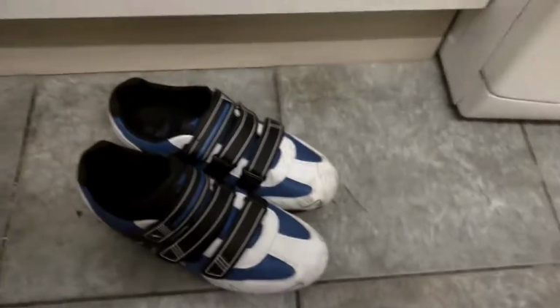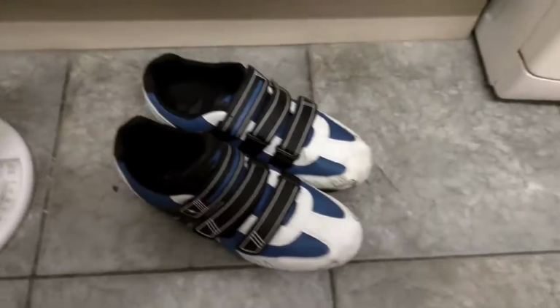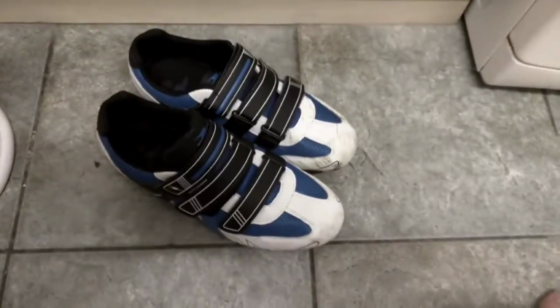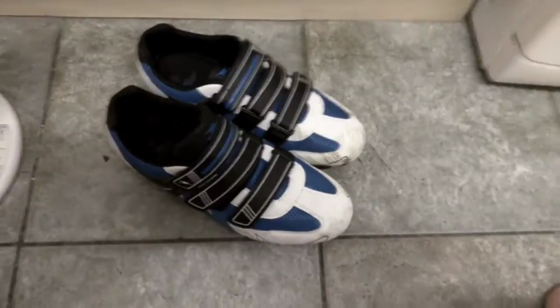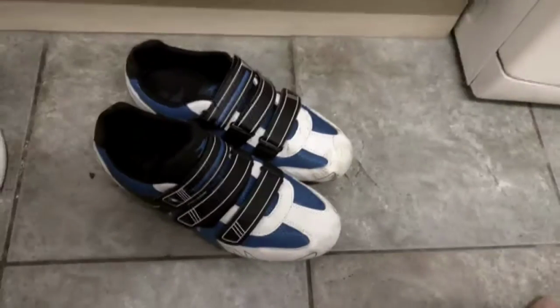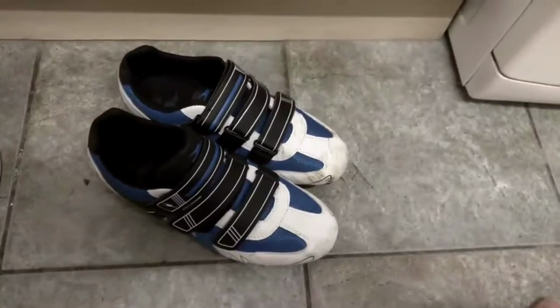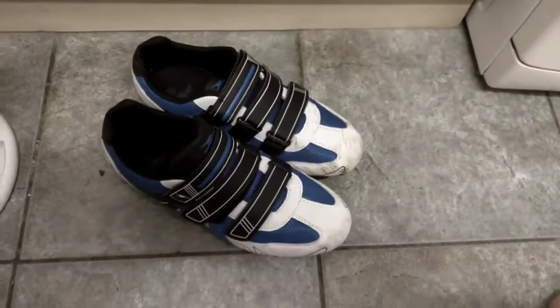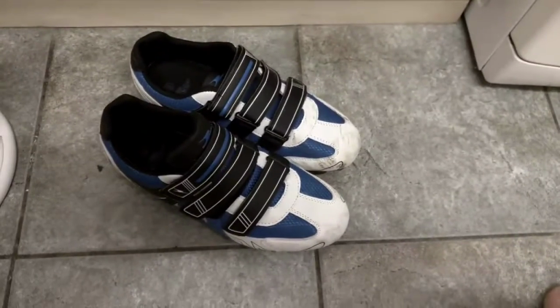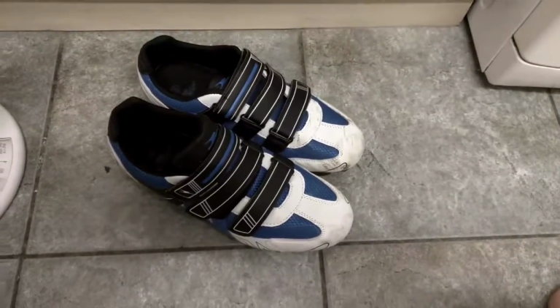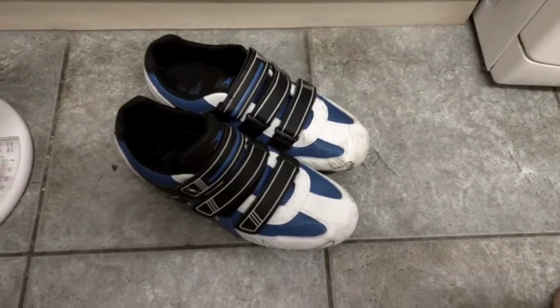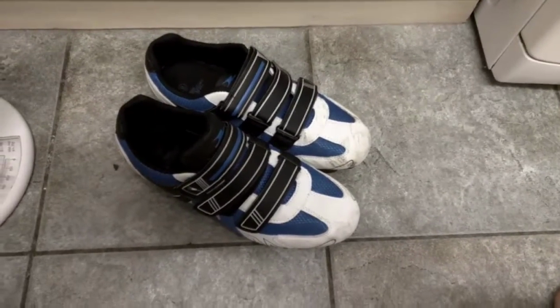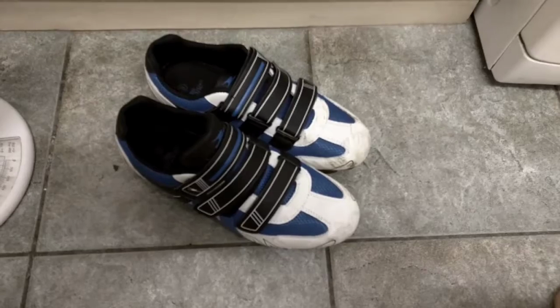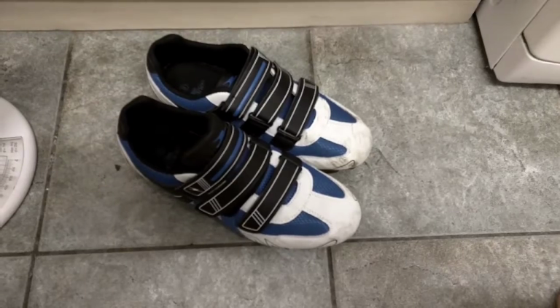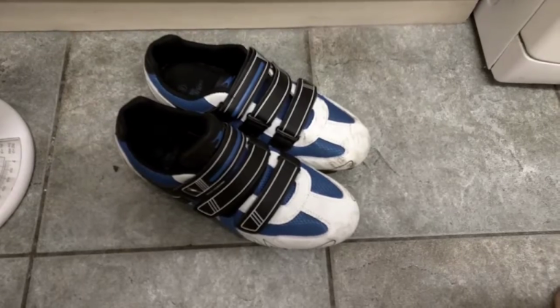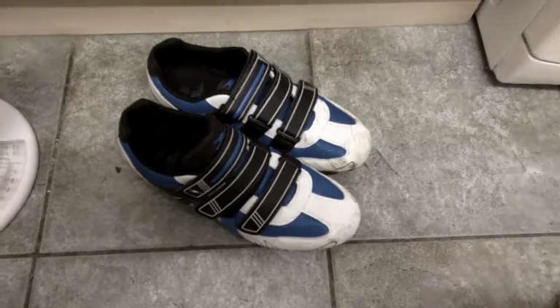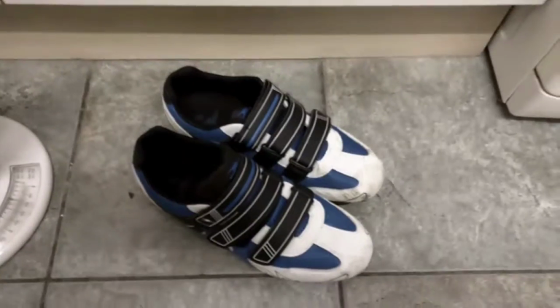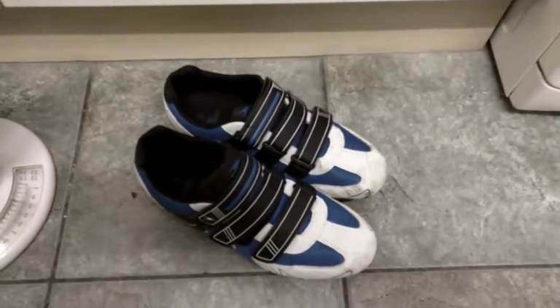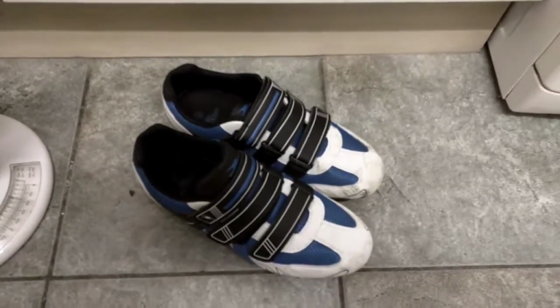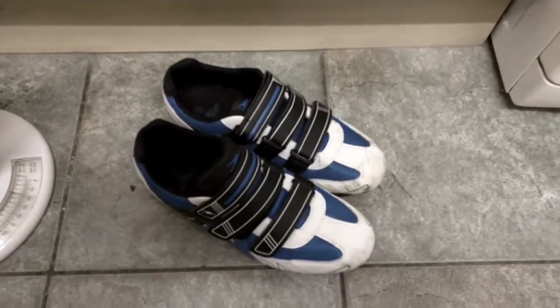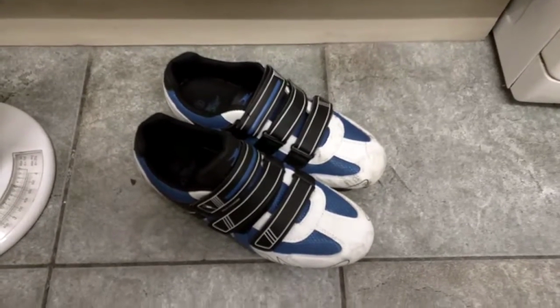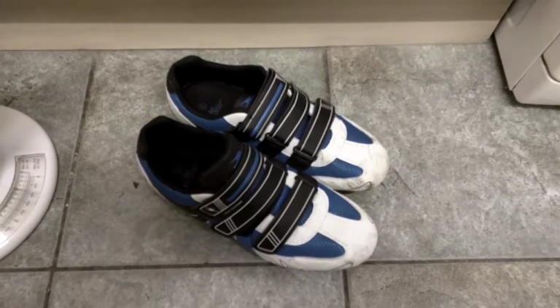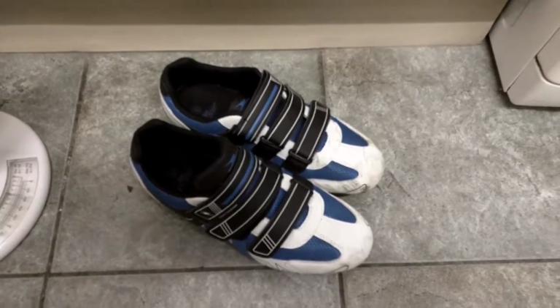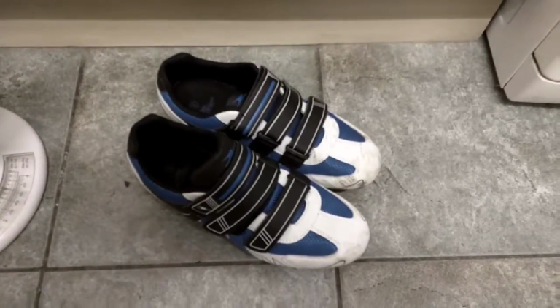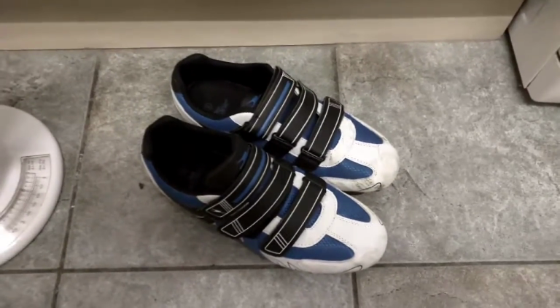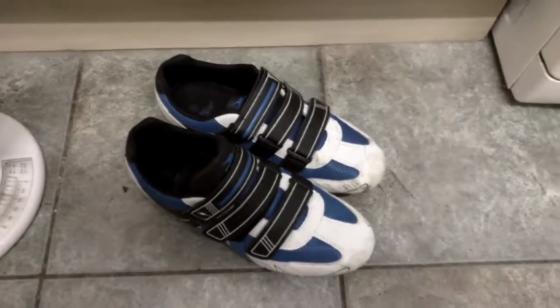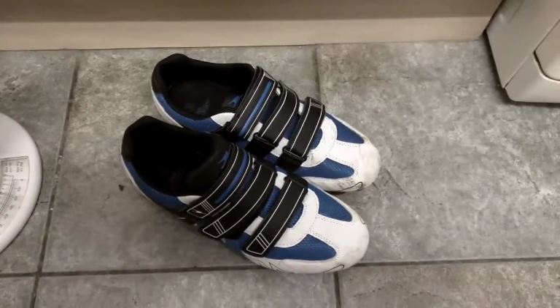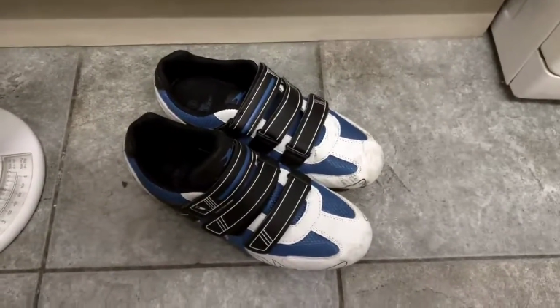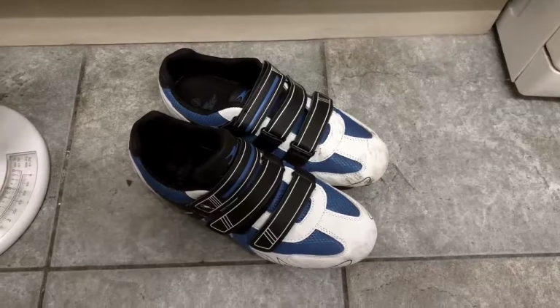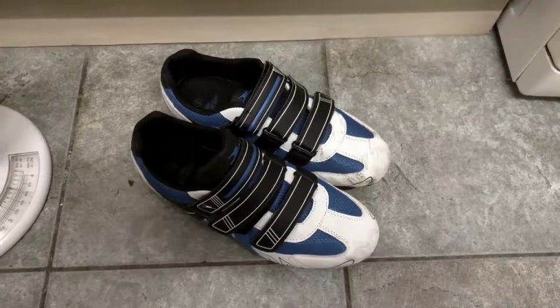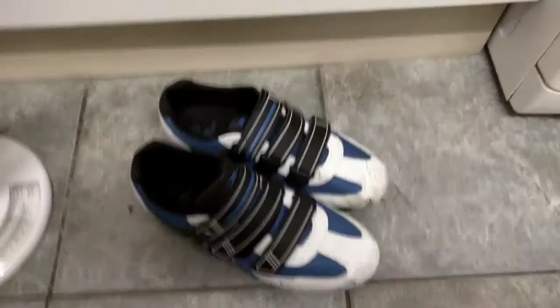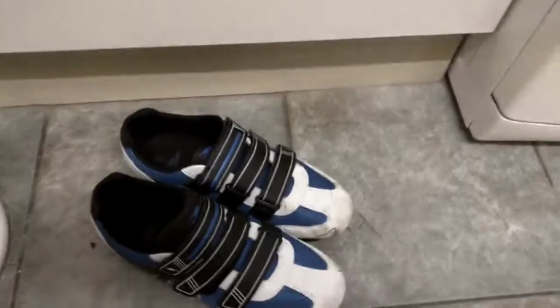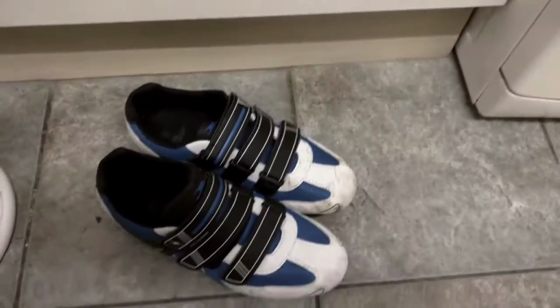So that's my first look — they're really comfortable and I really rate them. For £10, or £25 if you pay full price, you can't go wrong. Thanks for watching, give me a thumbs up if you like, bye!